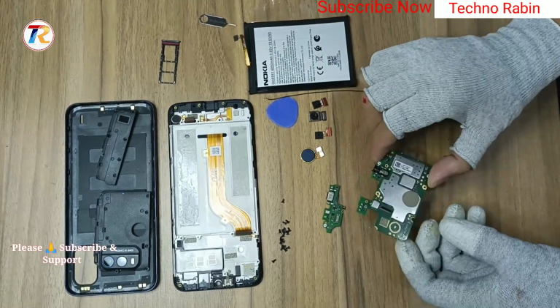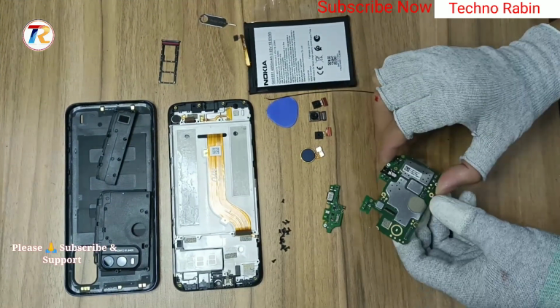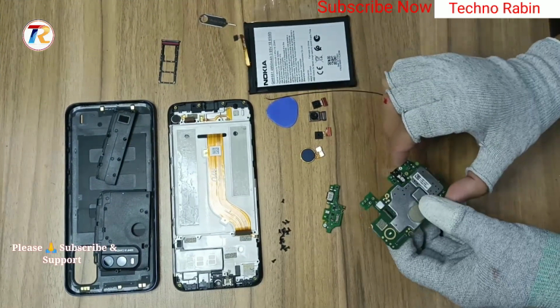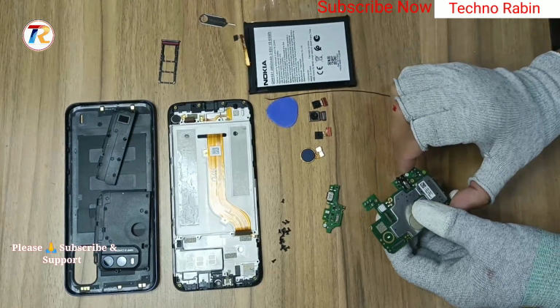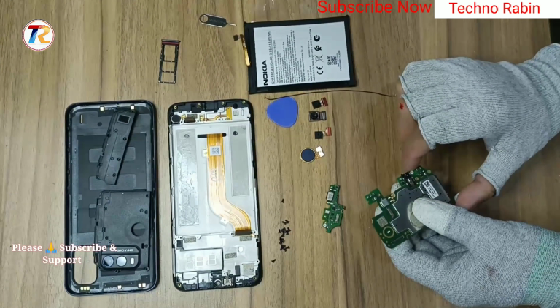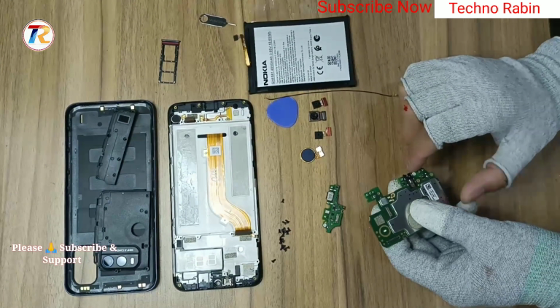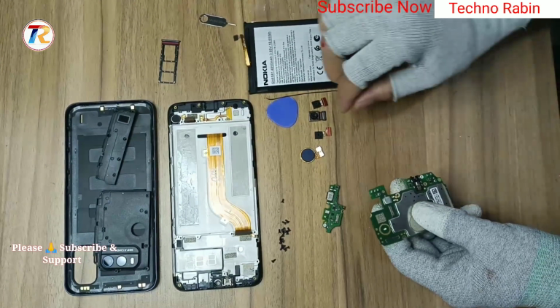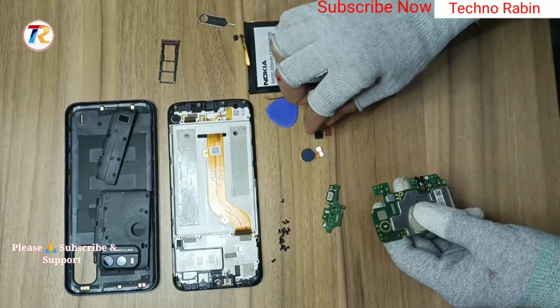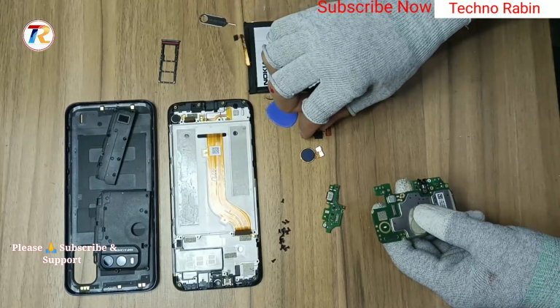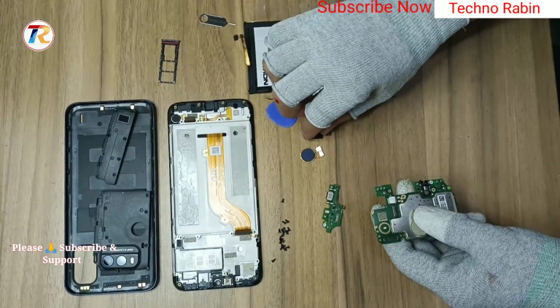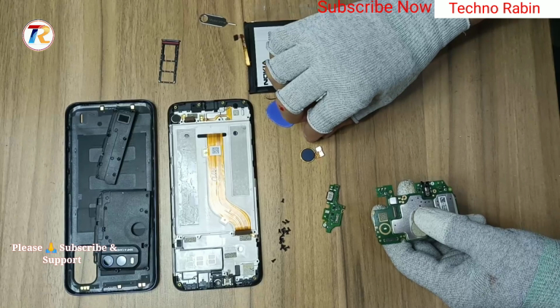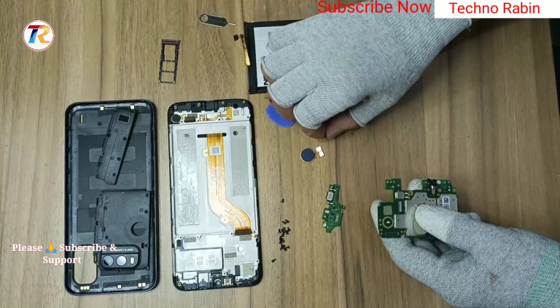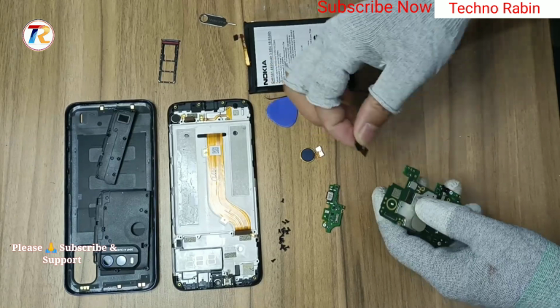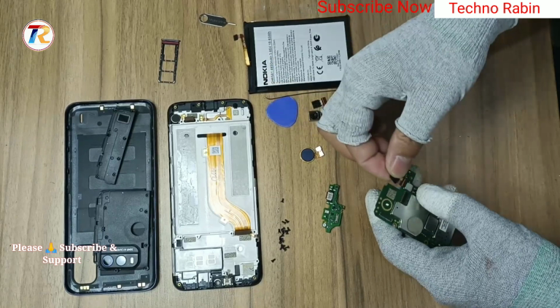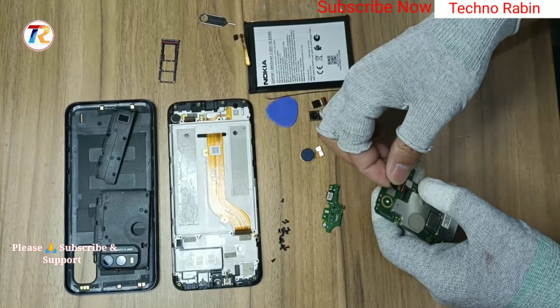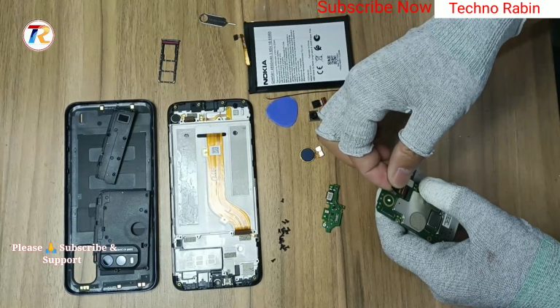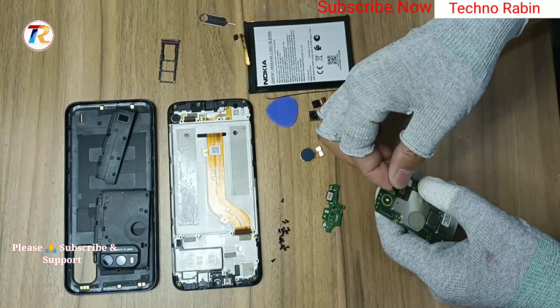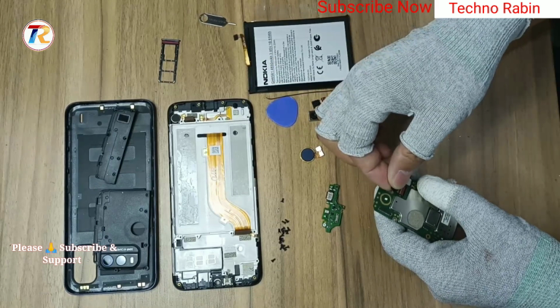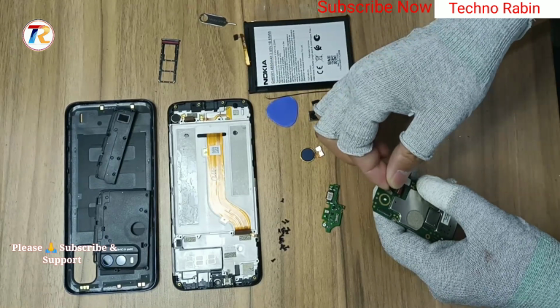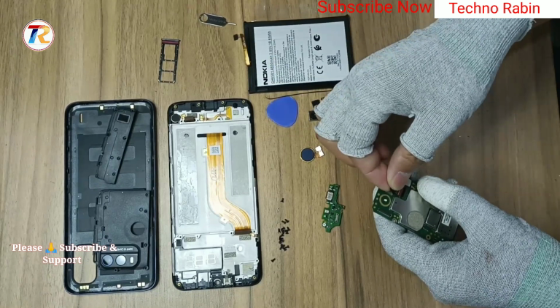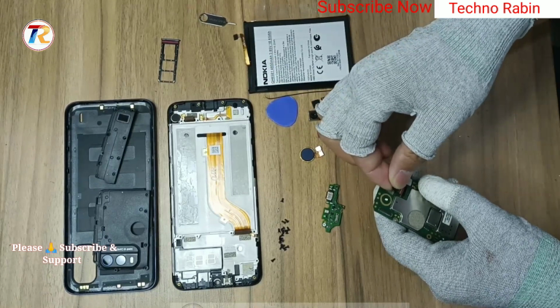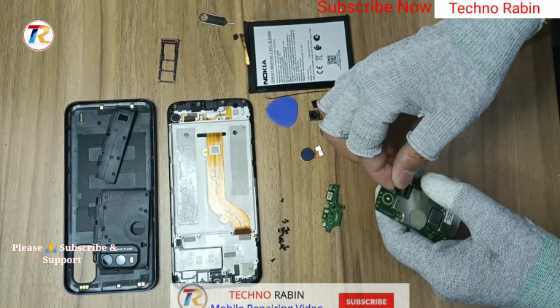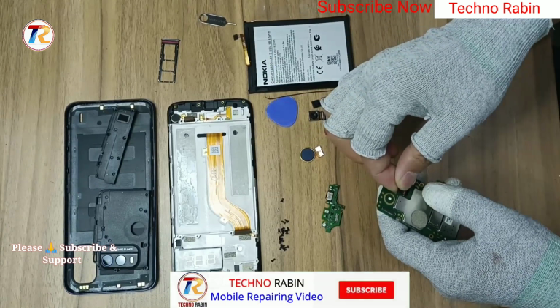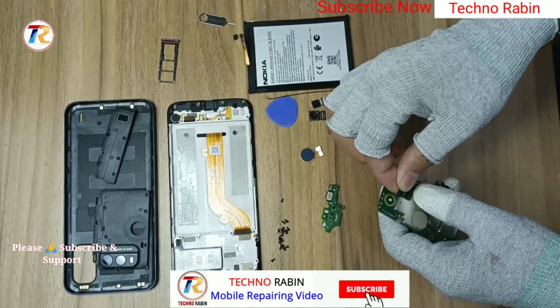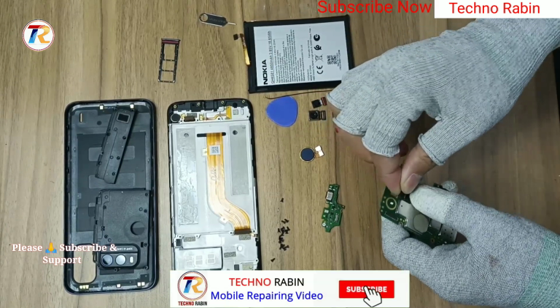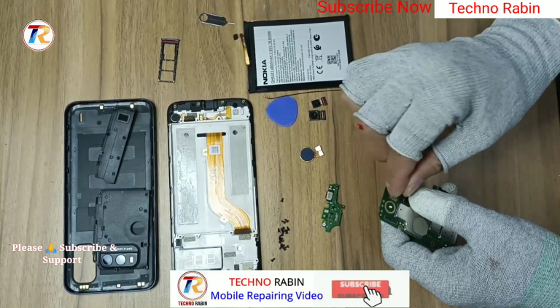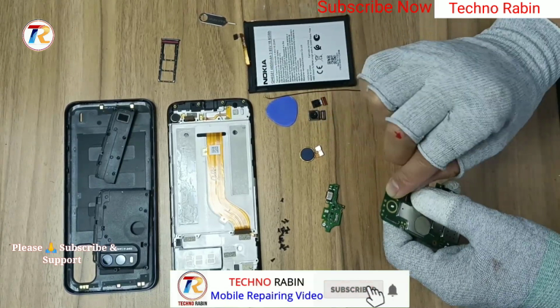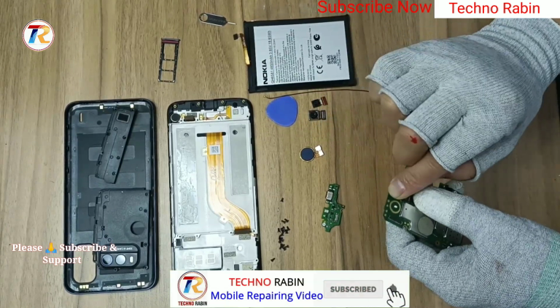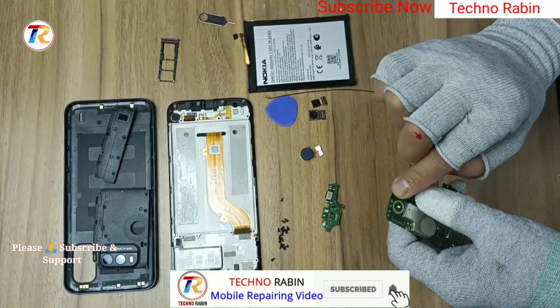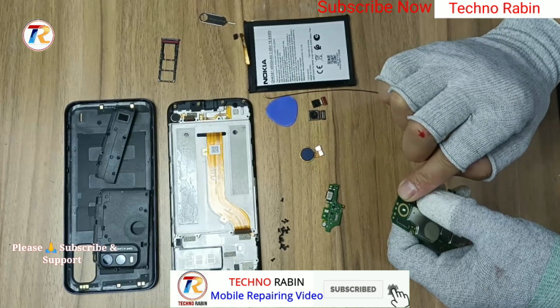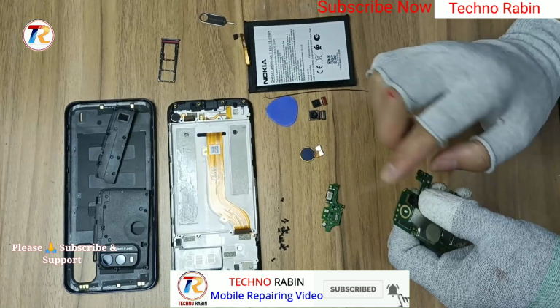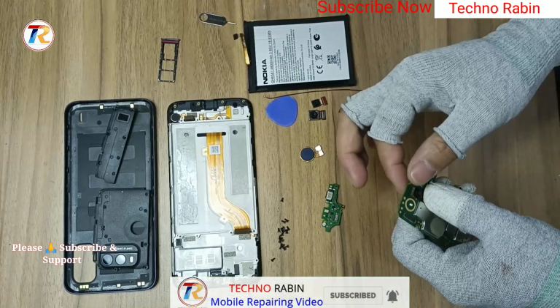Hello friends, today I am showing Nokia G11 Plus assemble video. First of all, 3 camera install.